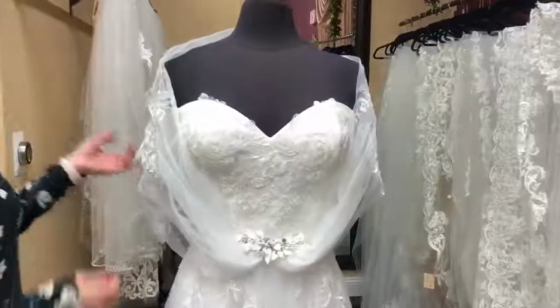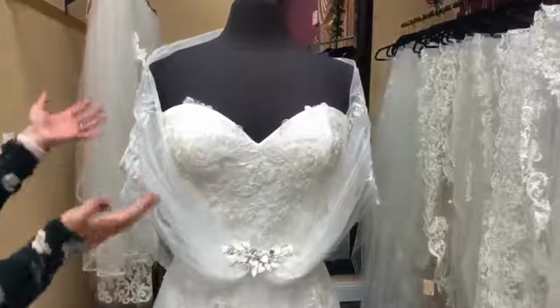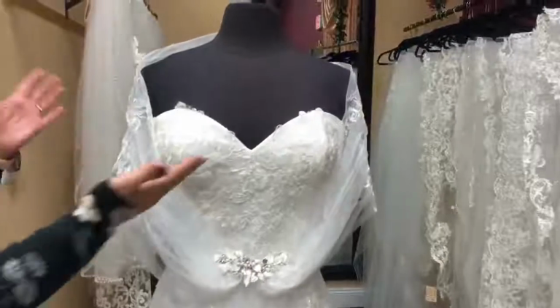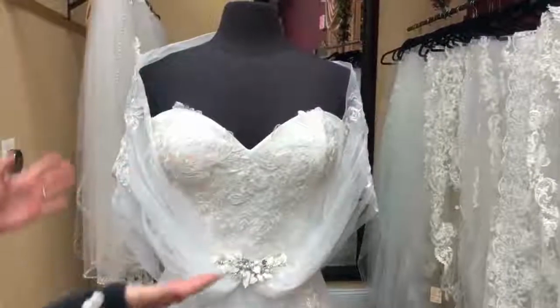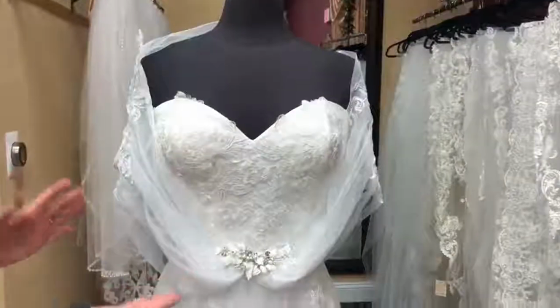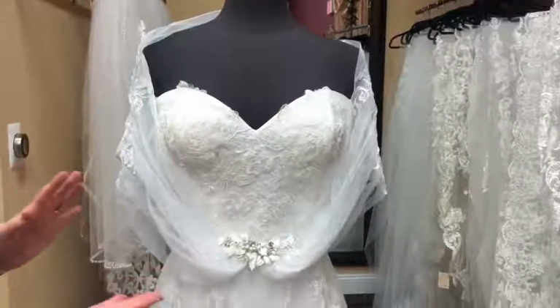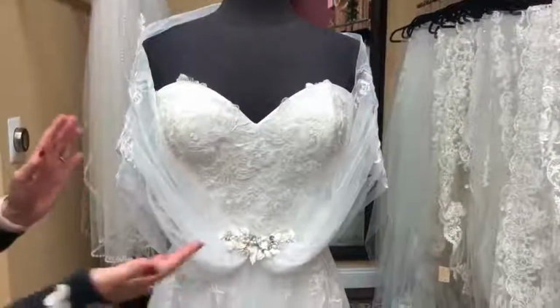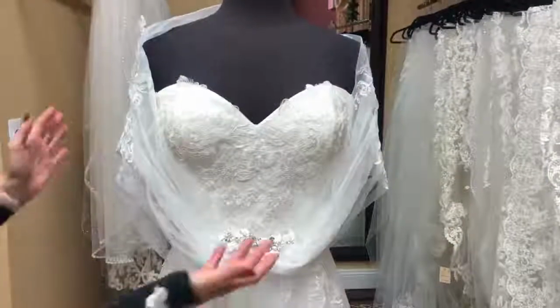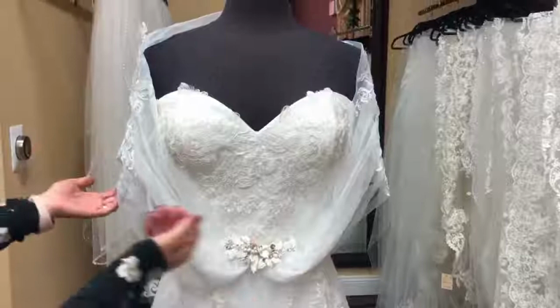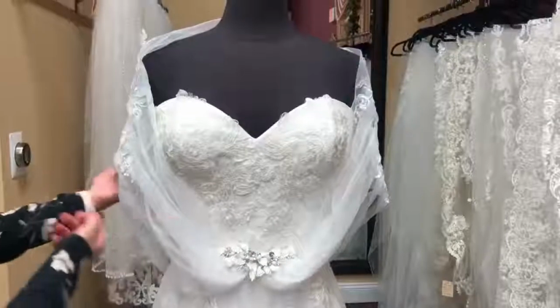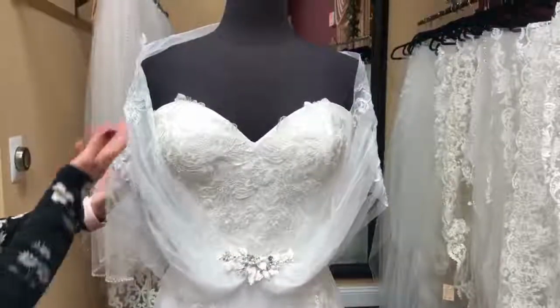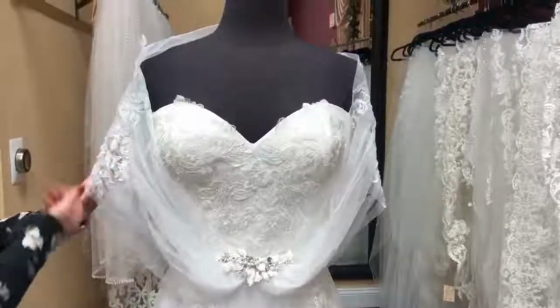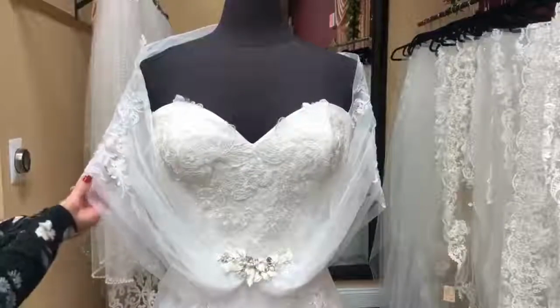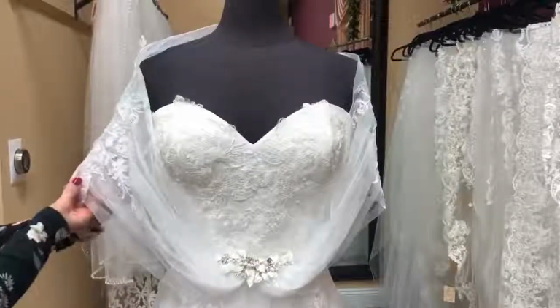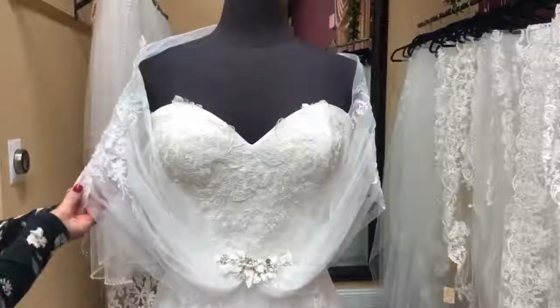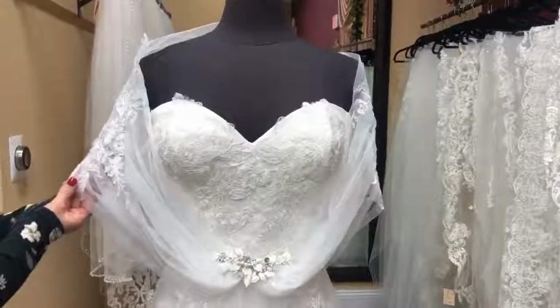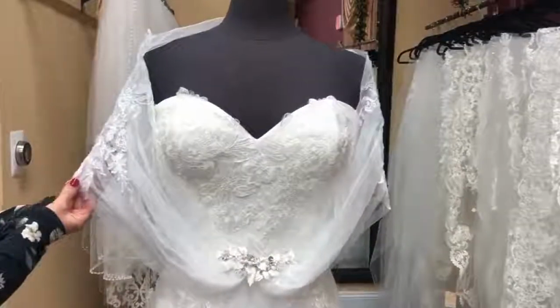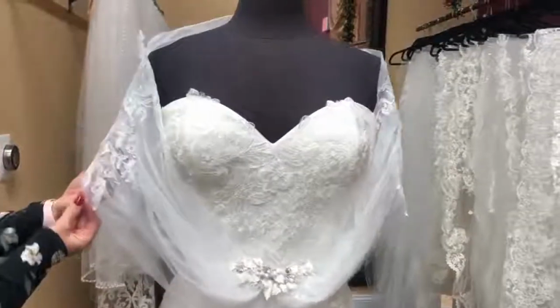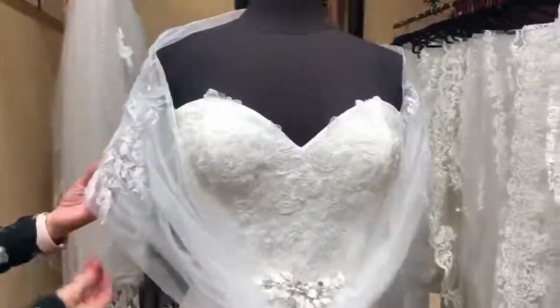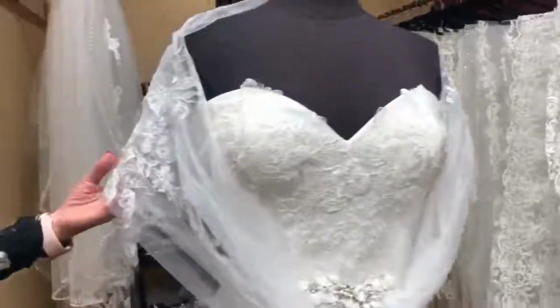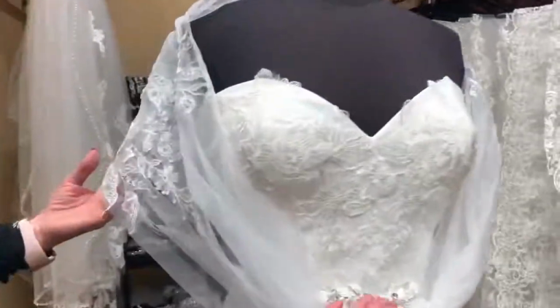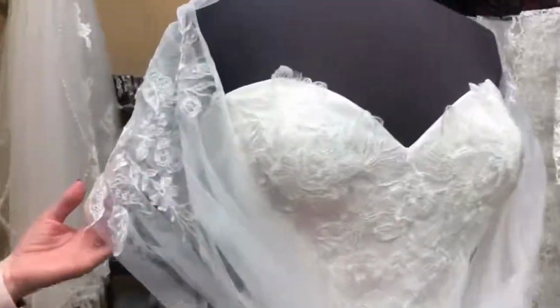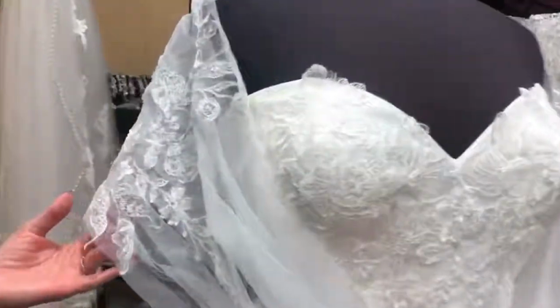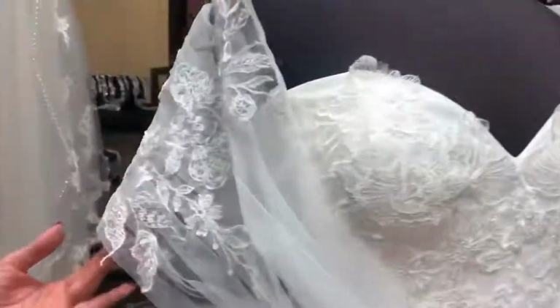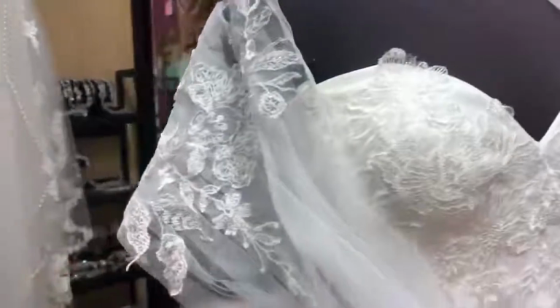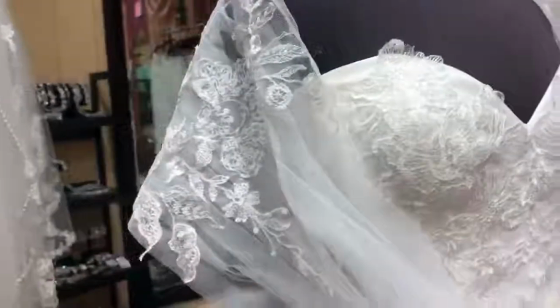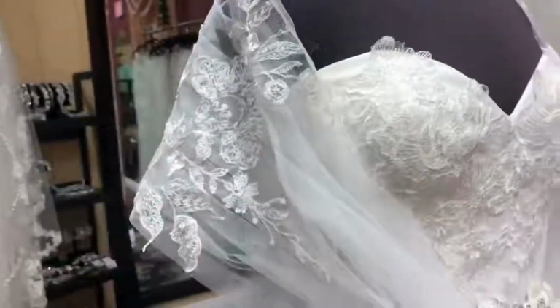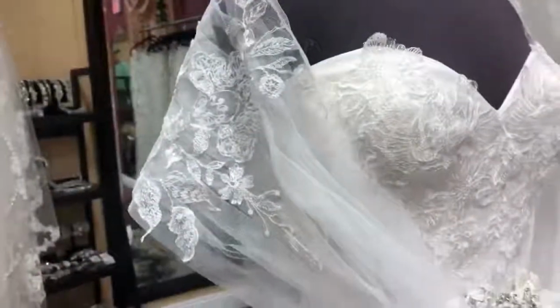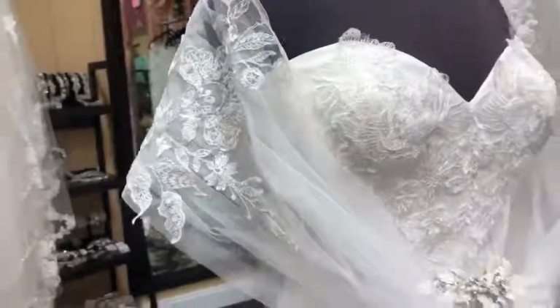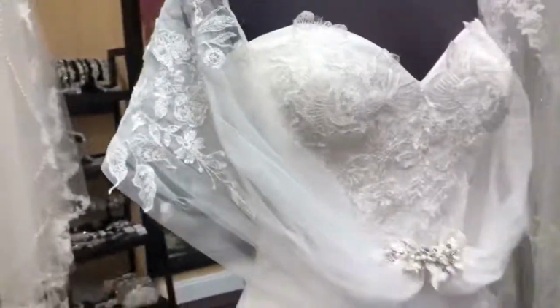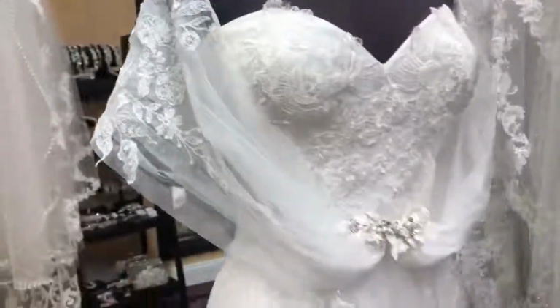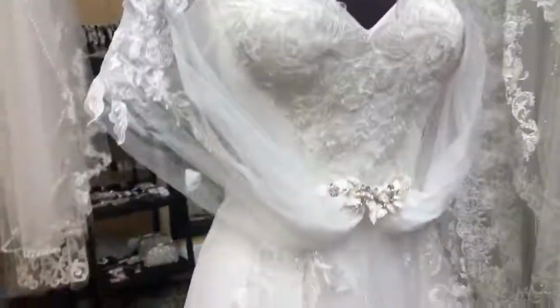So we put it on the way that they suggest wearing it, which is over the shoulder and down the arm. We put a little brooch on the front if you wanted to add a little something to it.